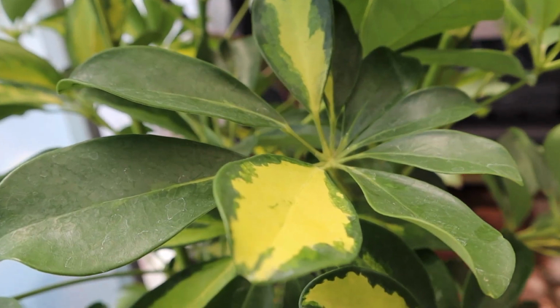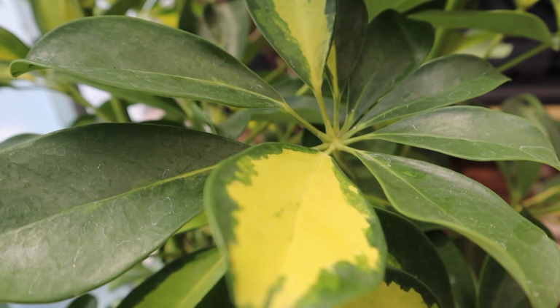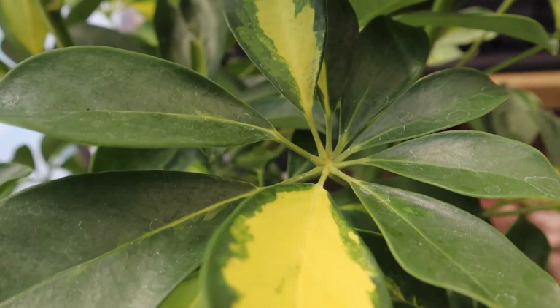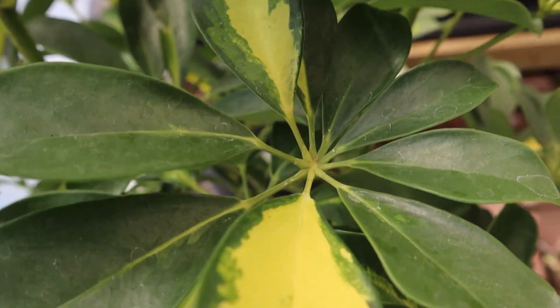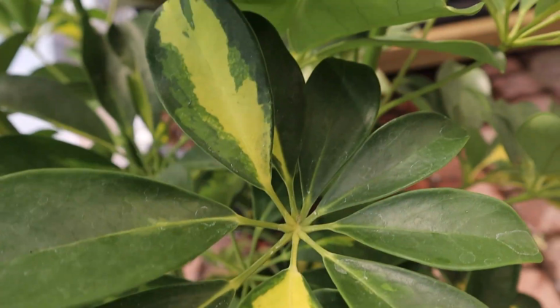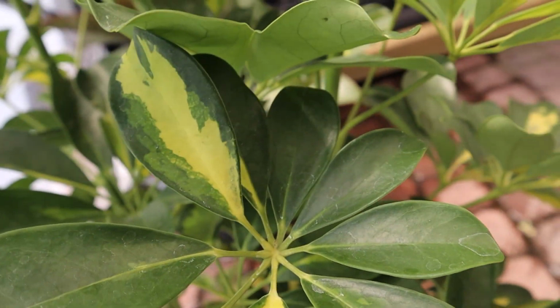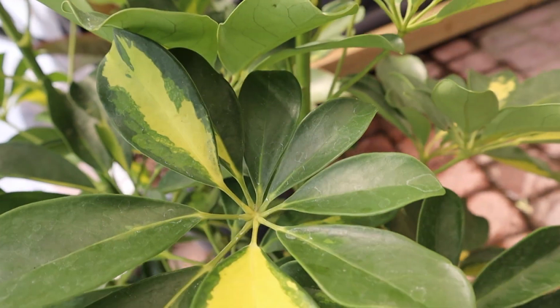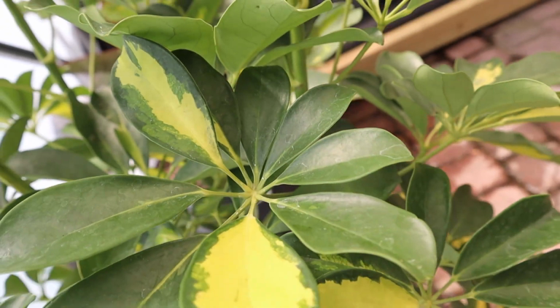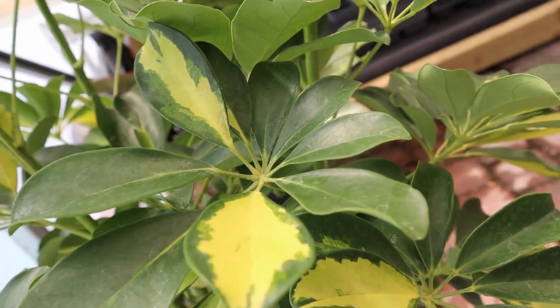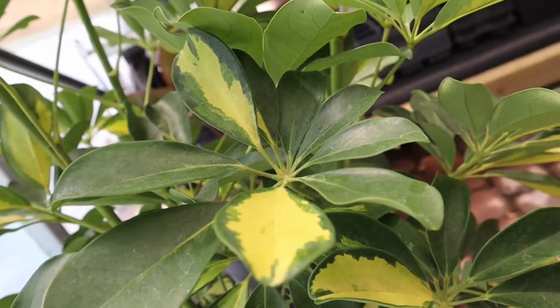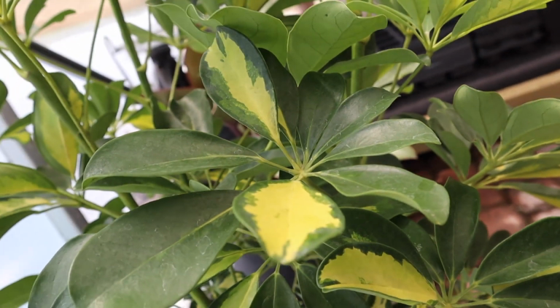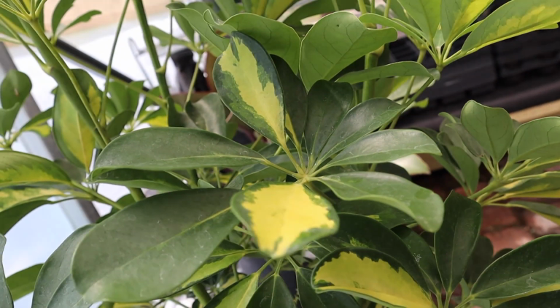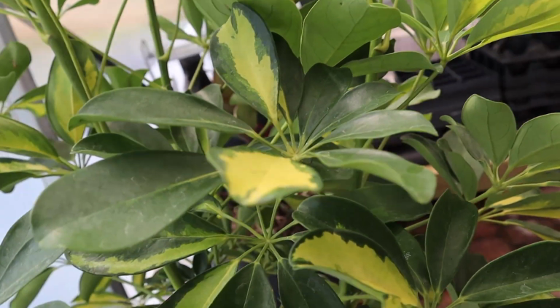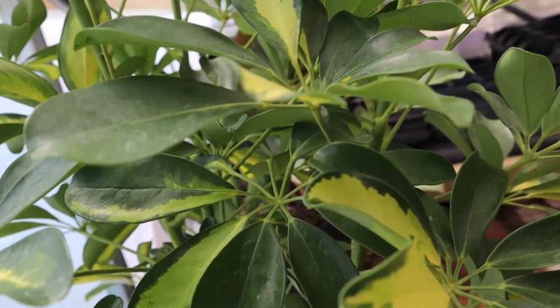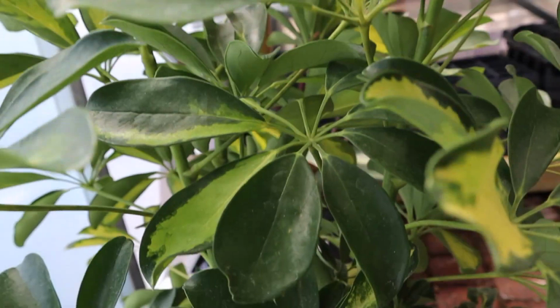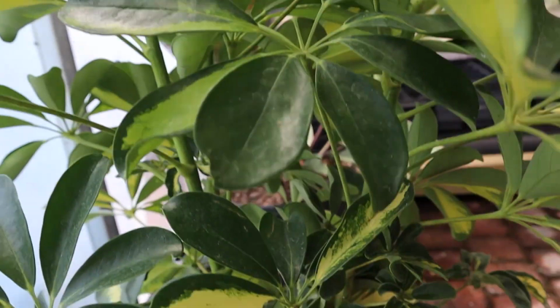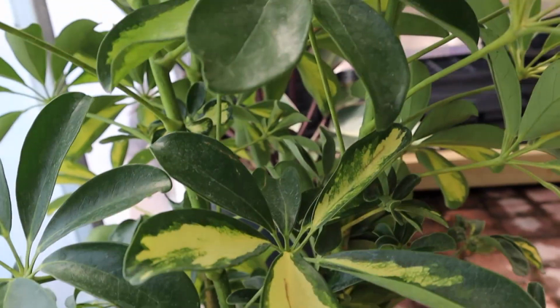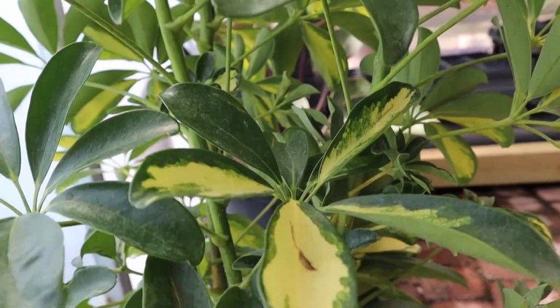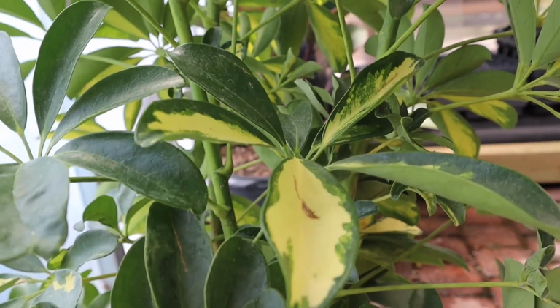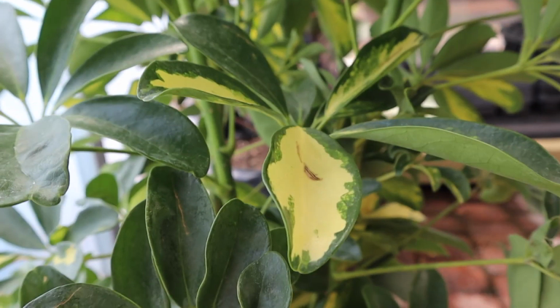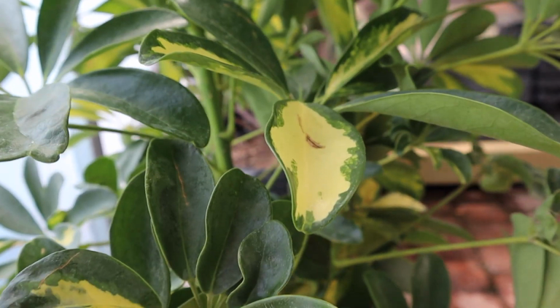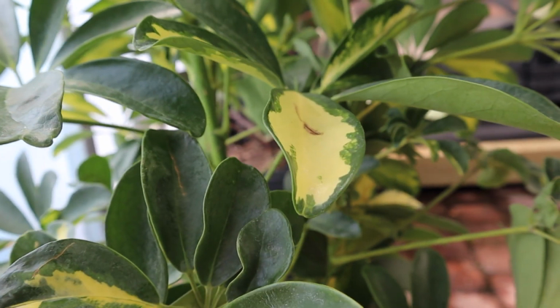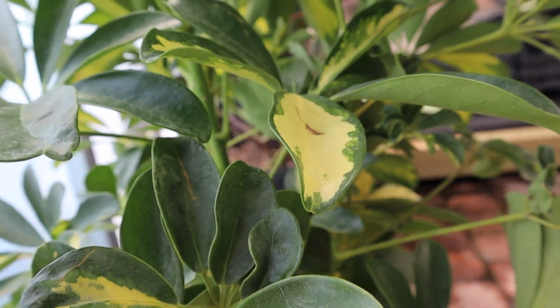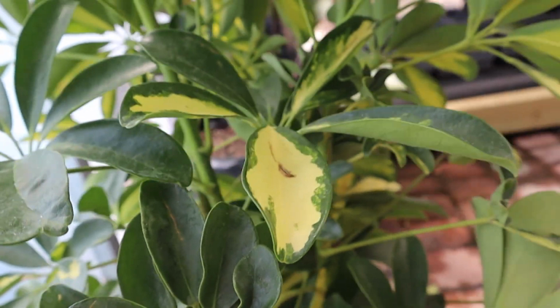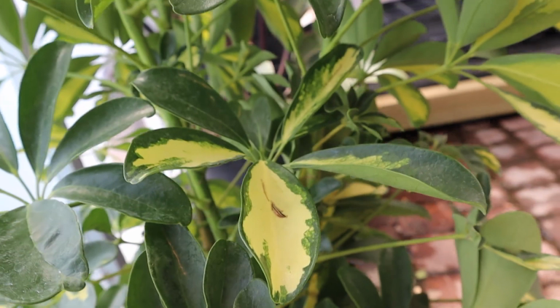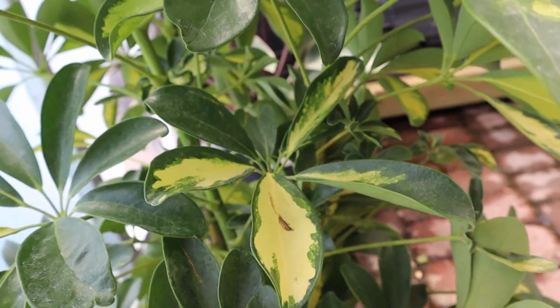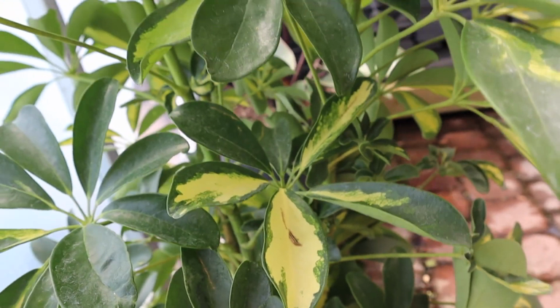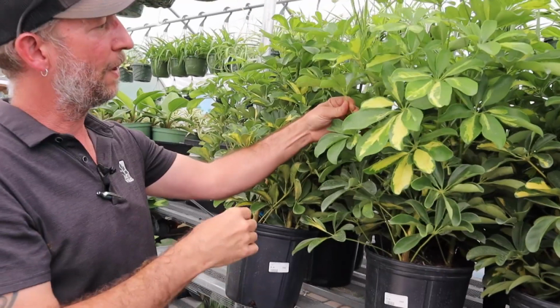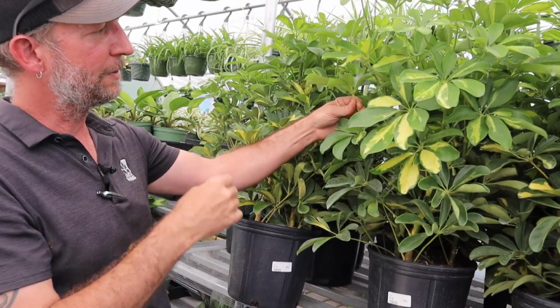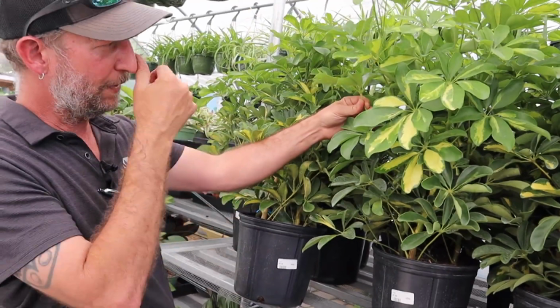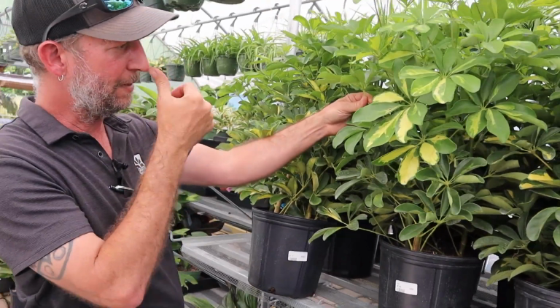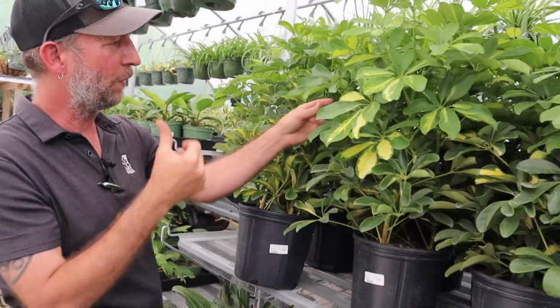They also call this the umbrella or the parasol plant. A lot of the Sheffaleras have an umbrella name used as a common name, and it's because of these leaves here. If you look at them individually, they can kind of look like an umbrella when they're all gathered together, the way that they form.